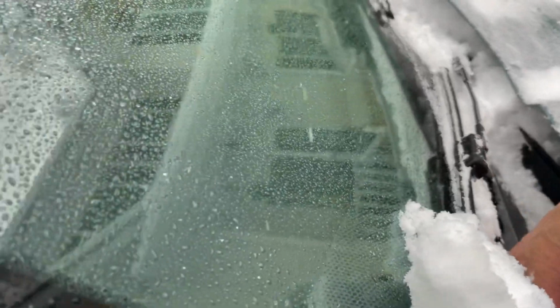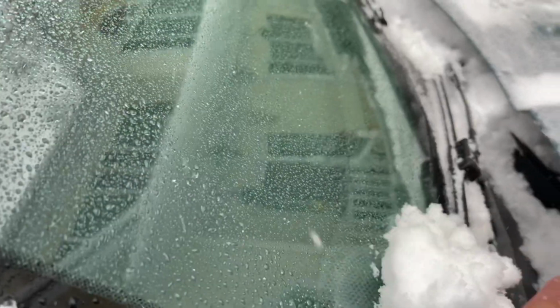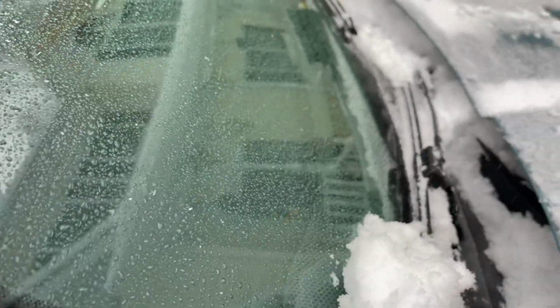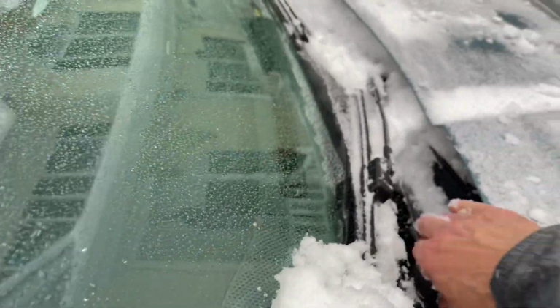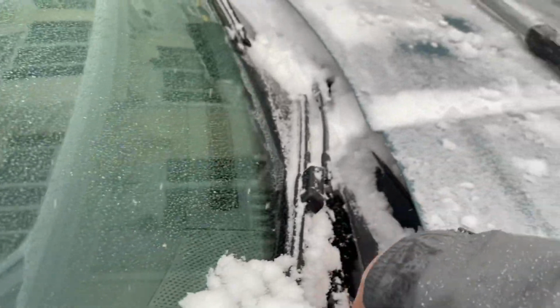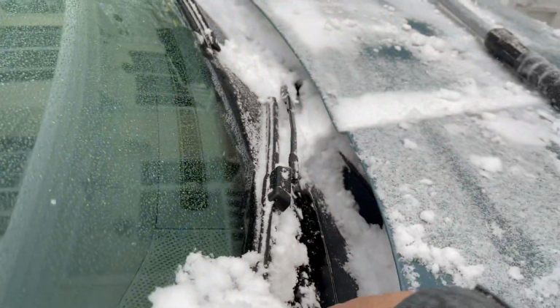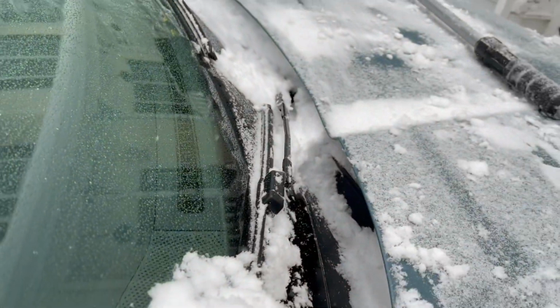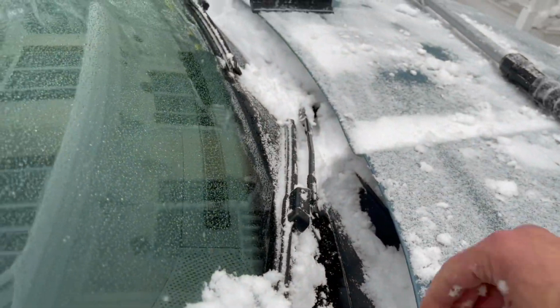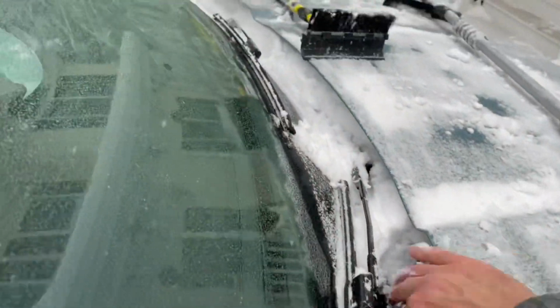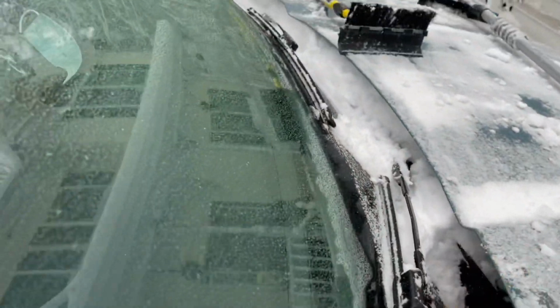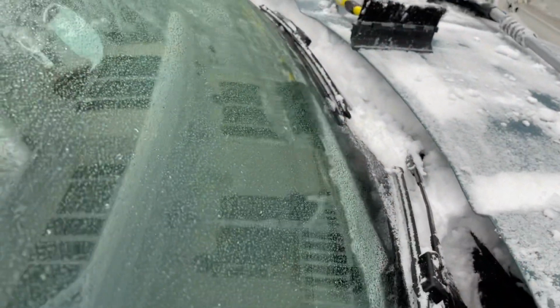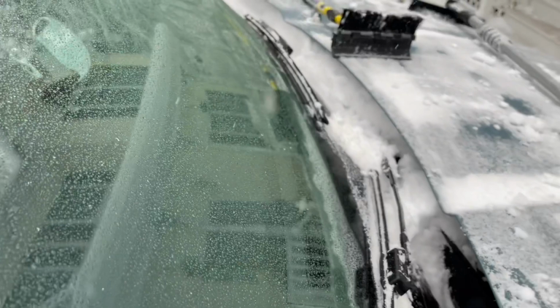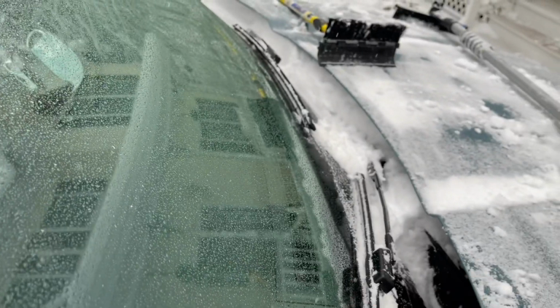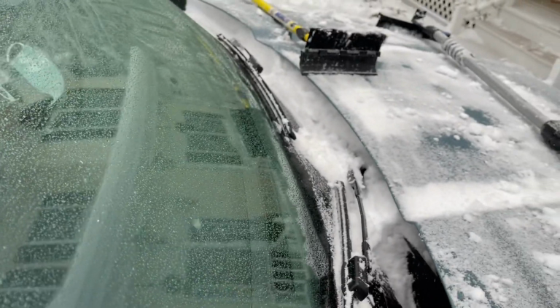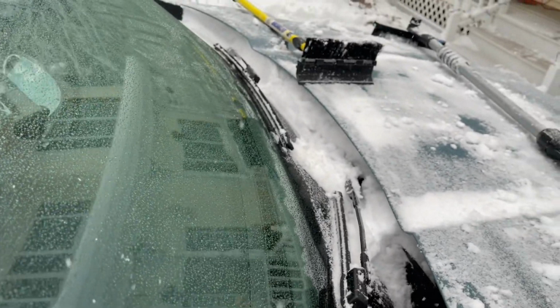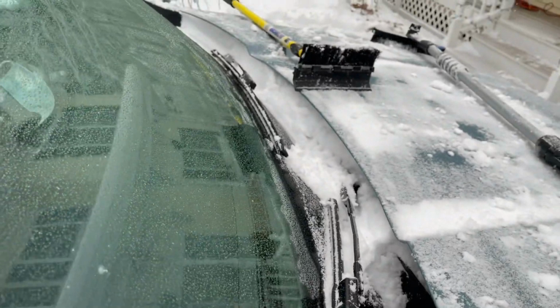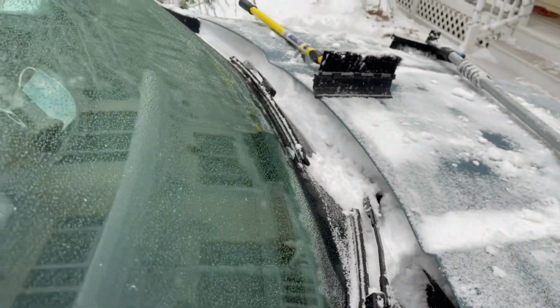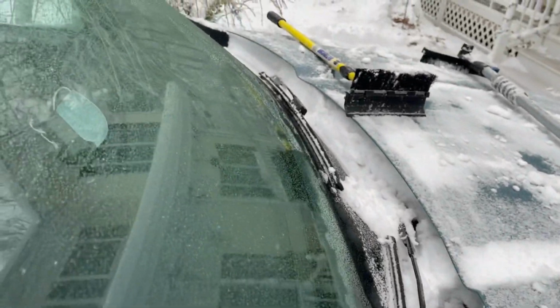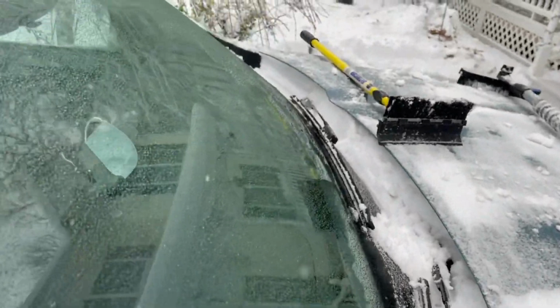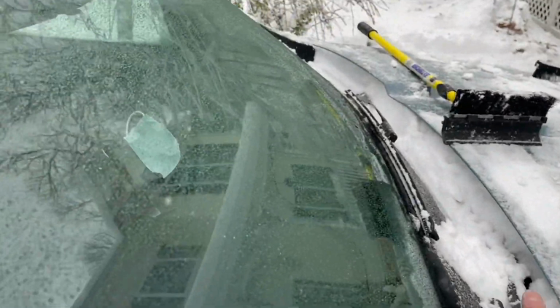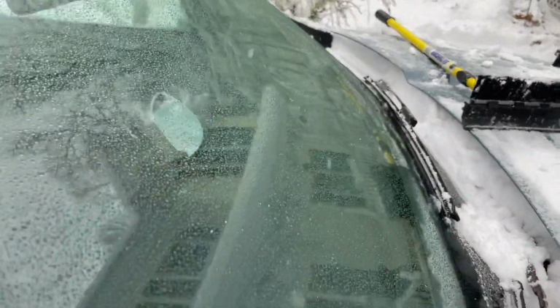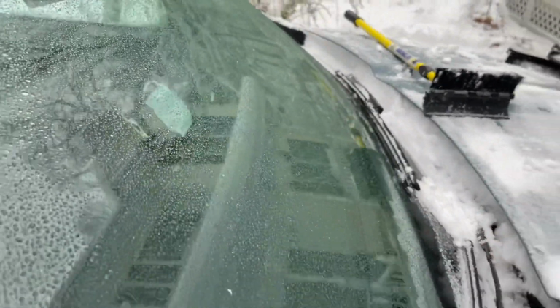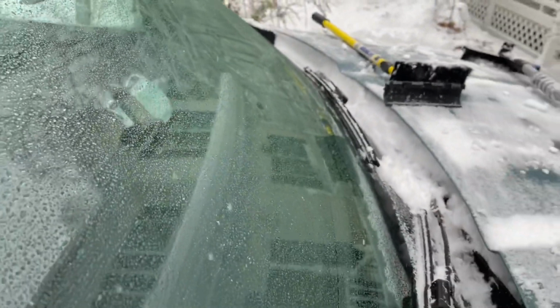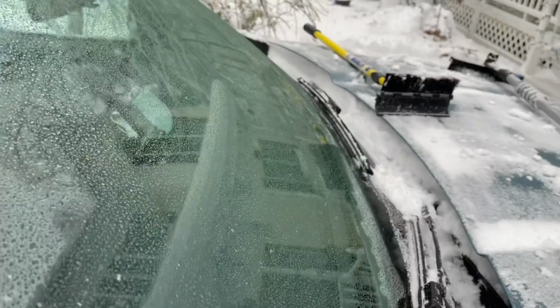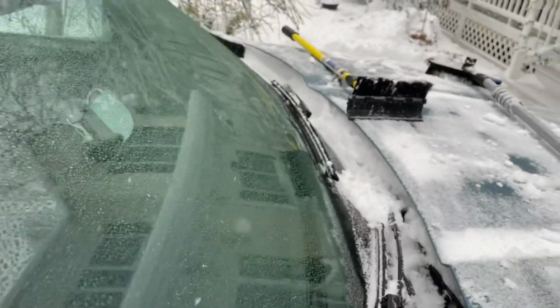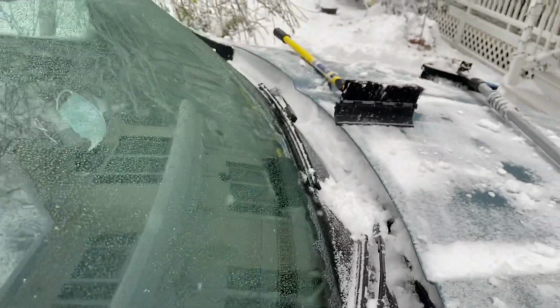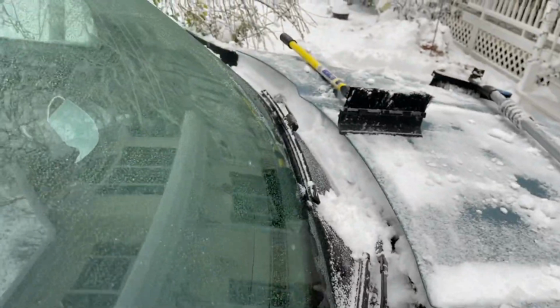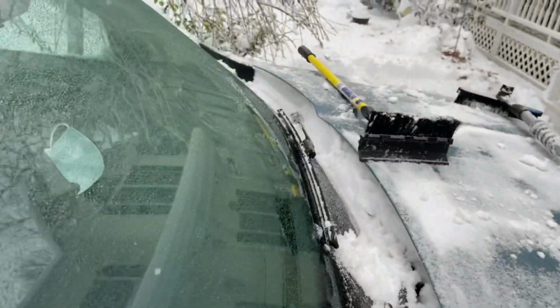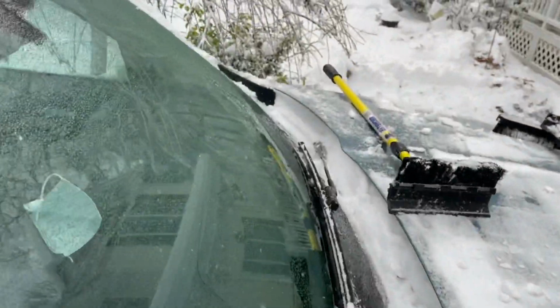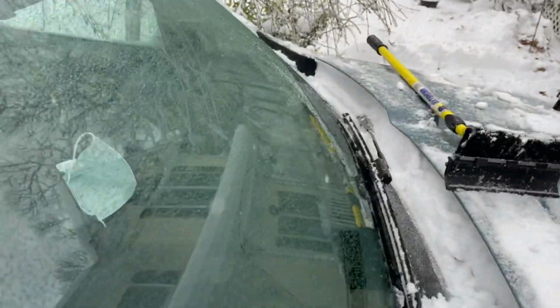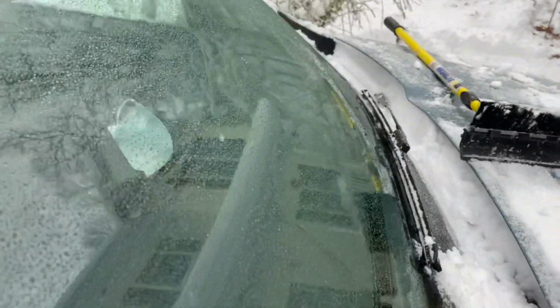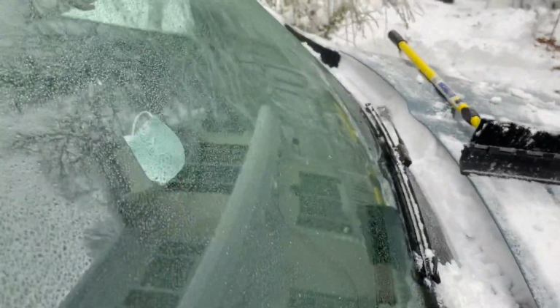A lot of snow builds up in this little spot and you've really got to dig it out with your hands. As you can see, it's pretty packed.